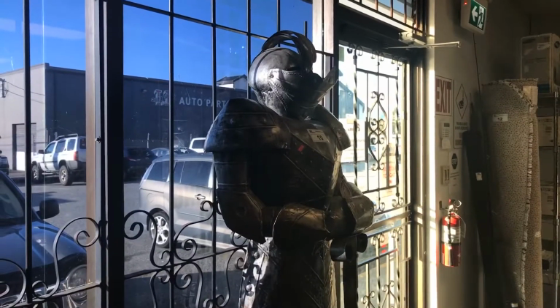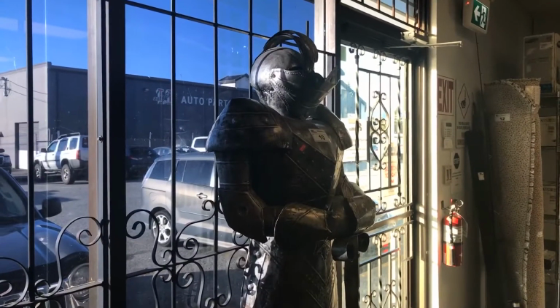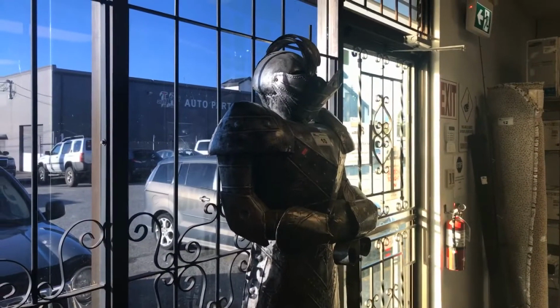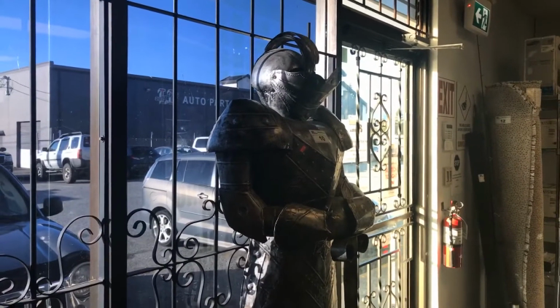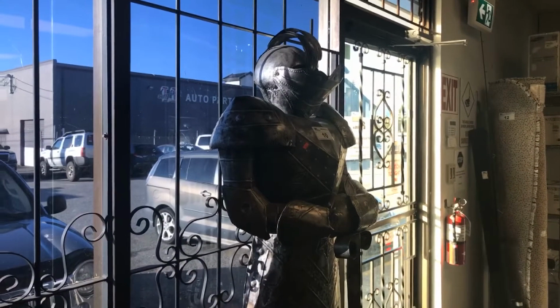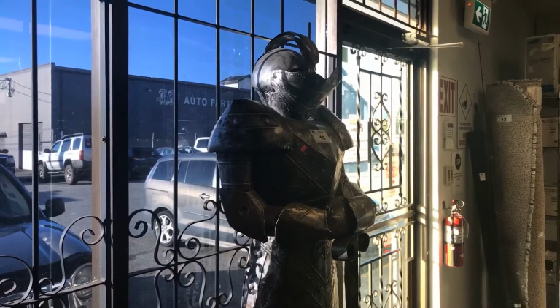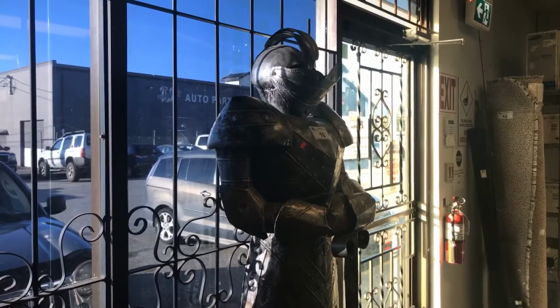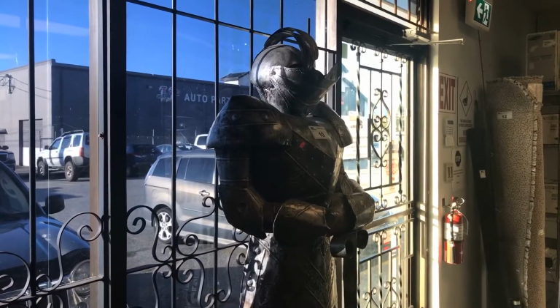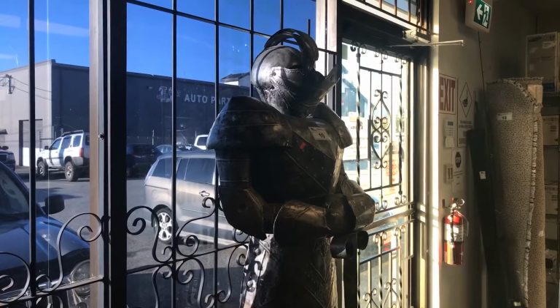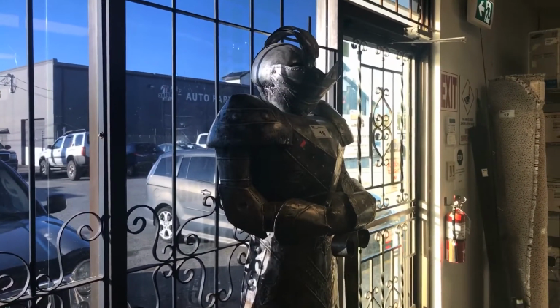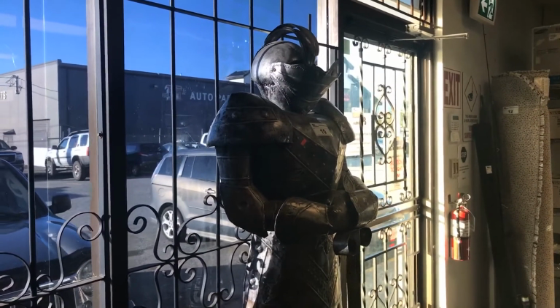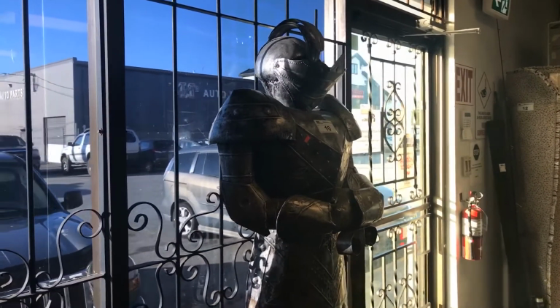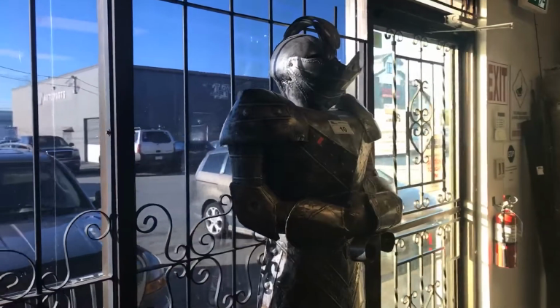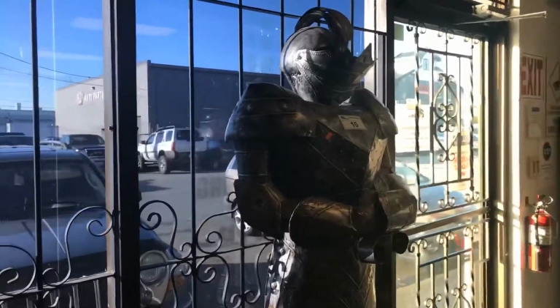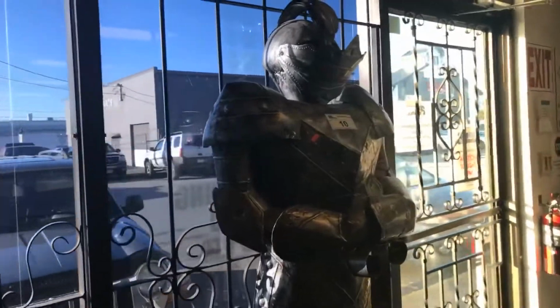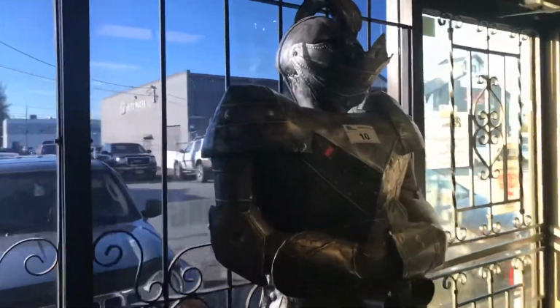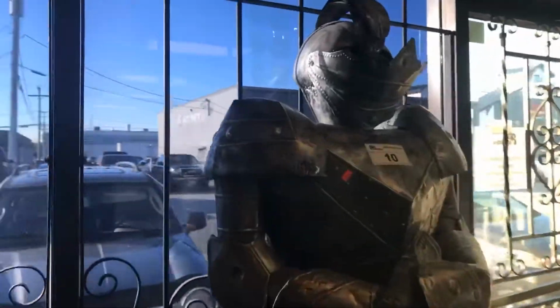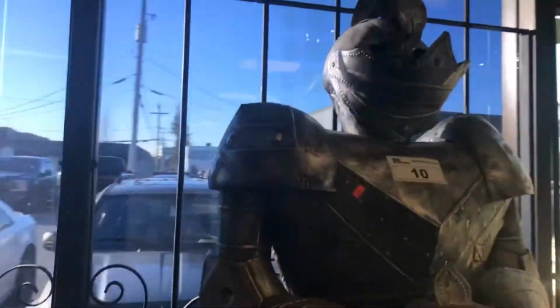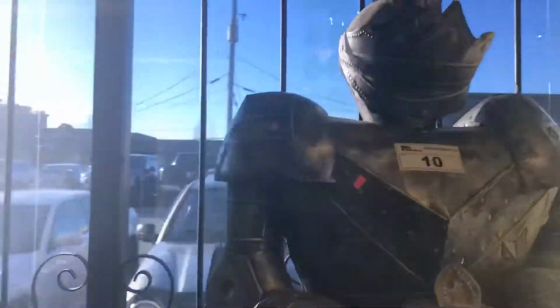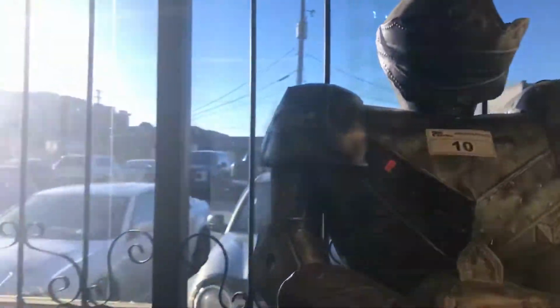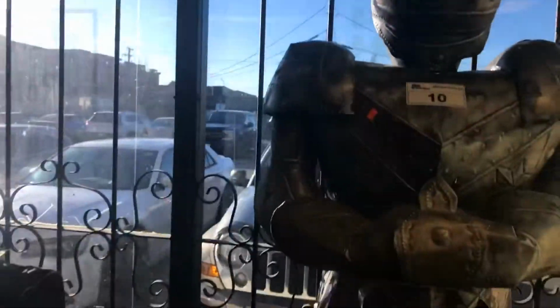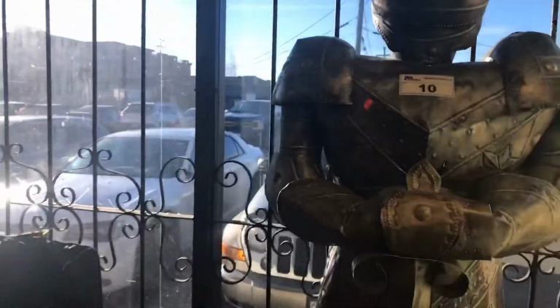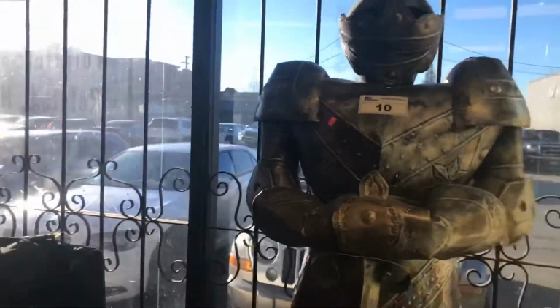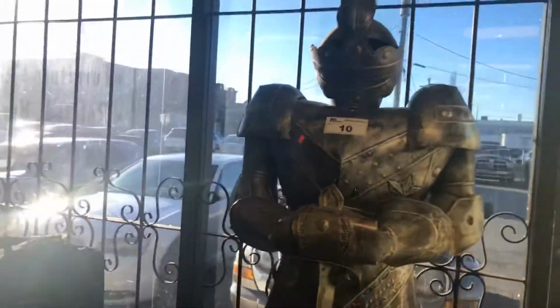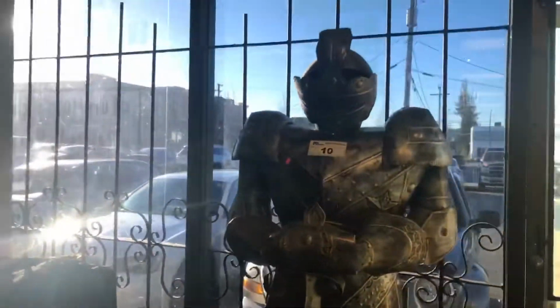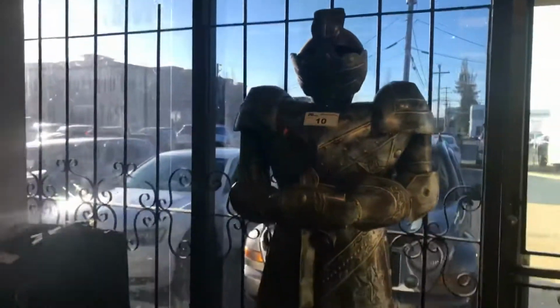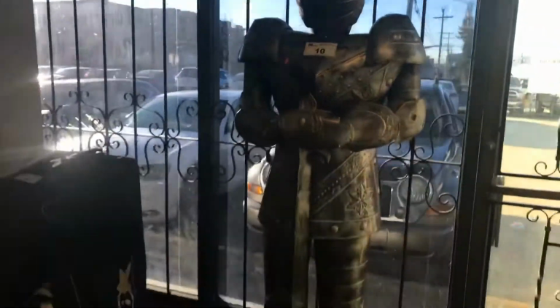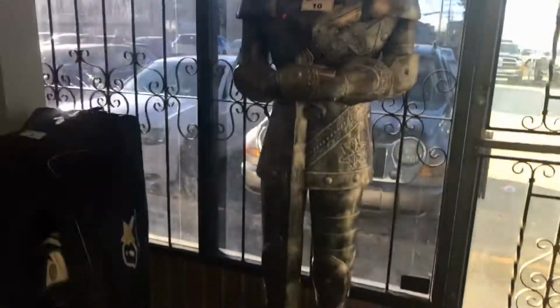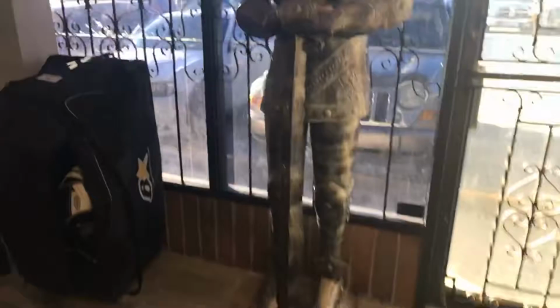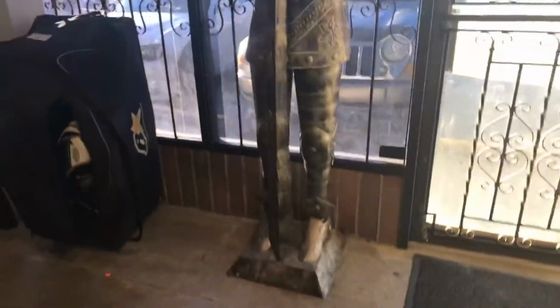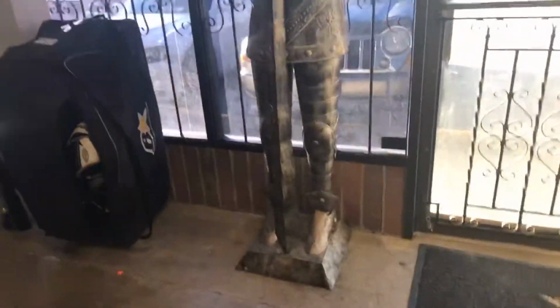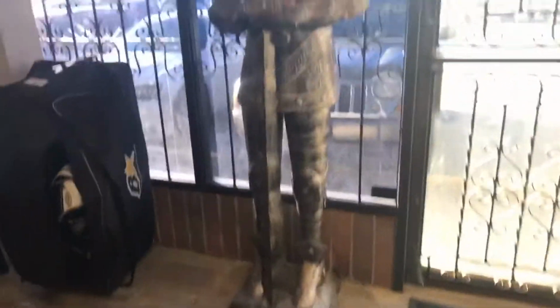Saturday November 23rd, 9:30 a.m. Maple Auctions, Maple Ridge — we've got another nice auction sale lined up for you guys, including this fellow here.